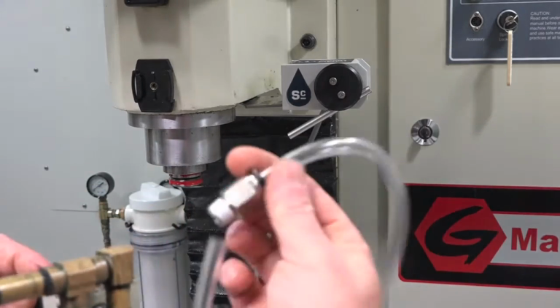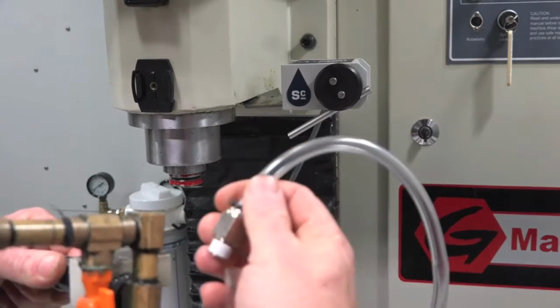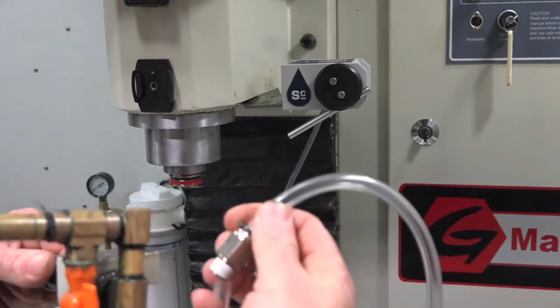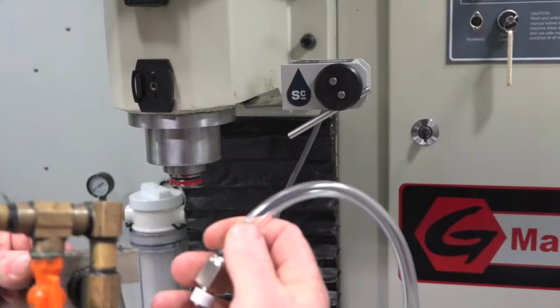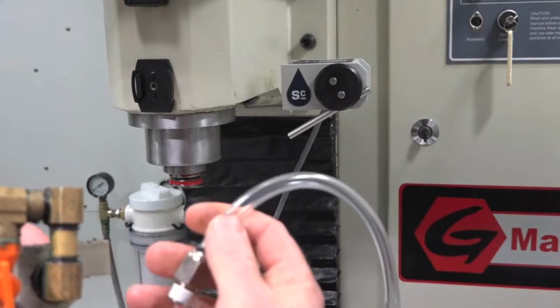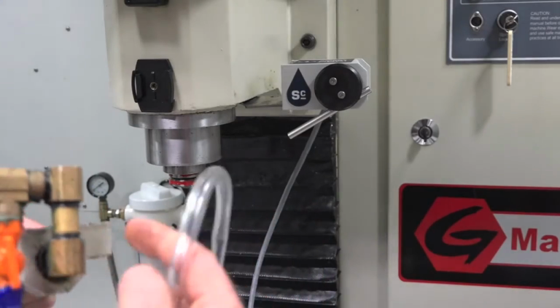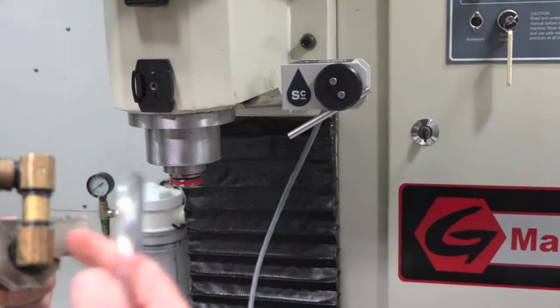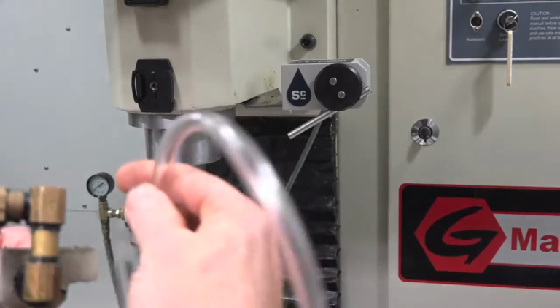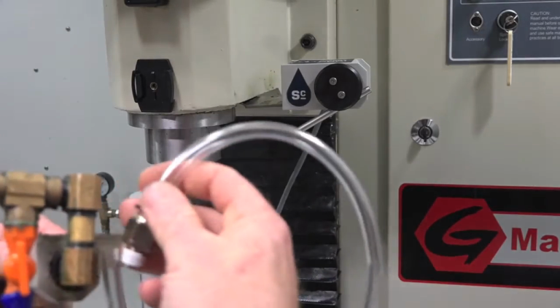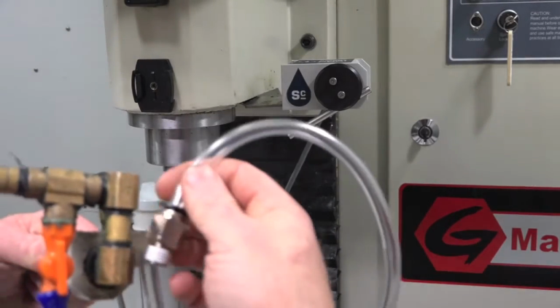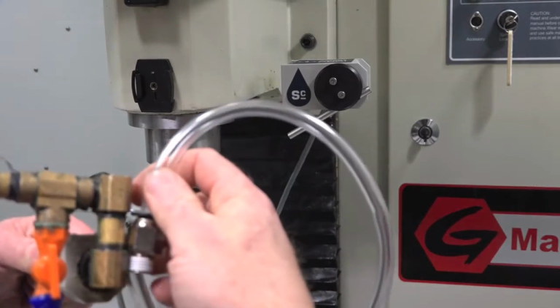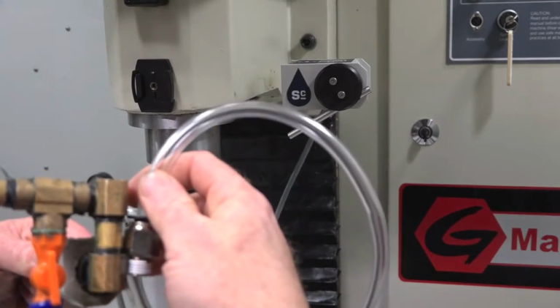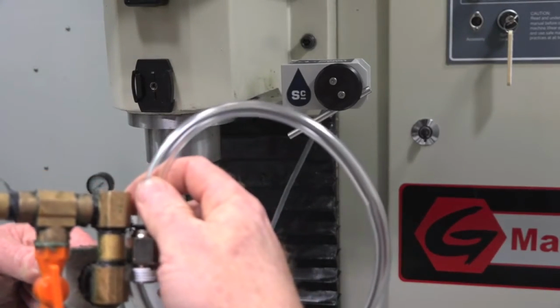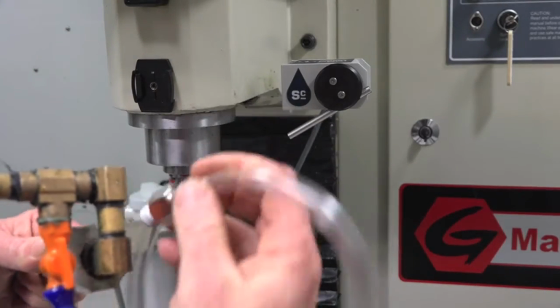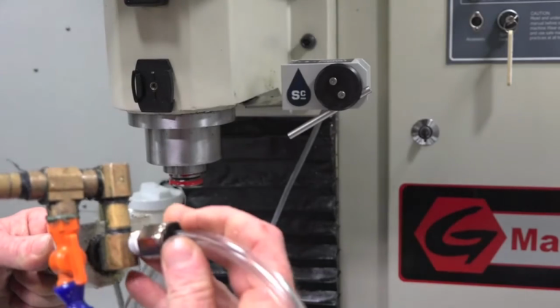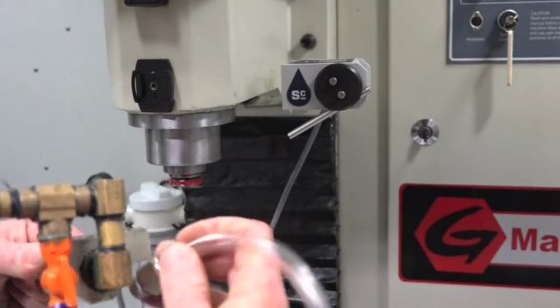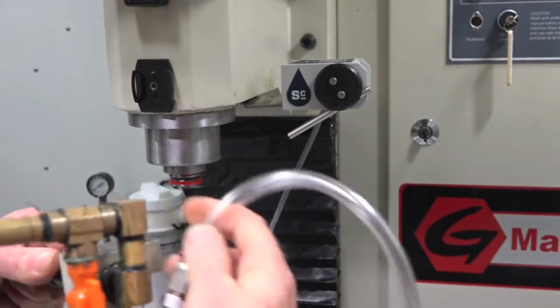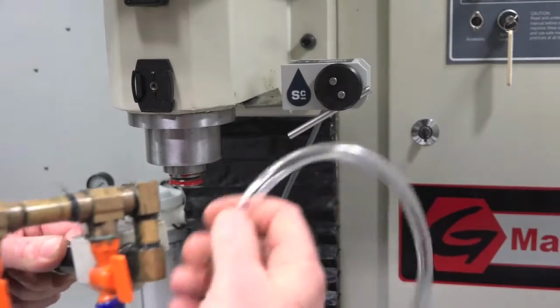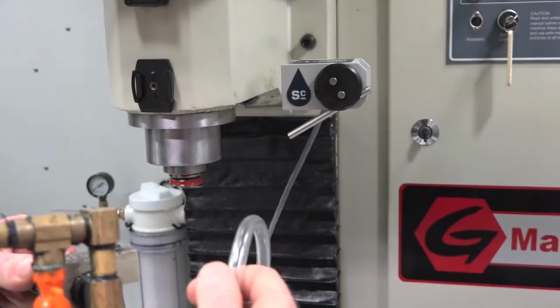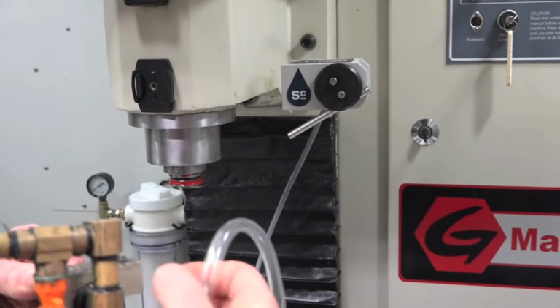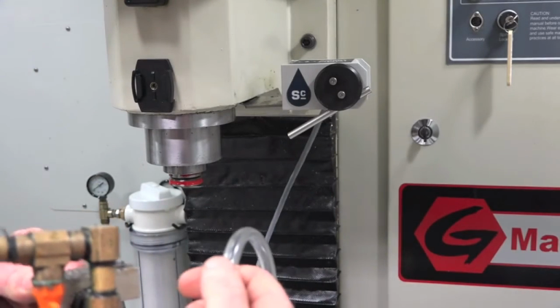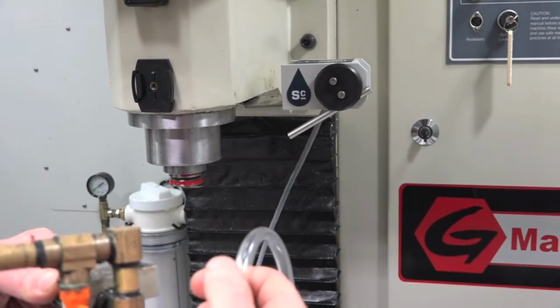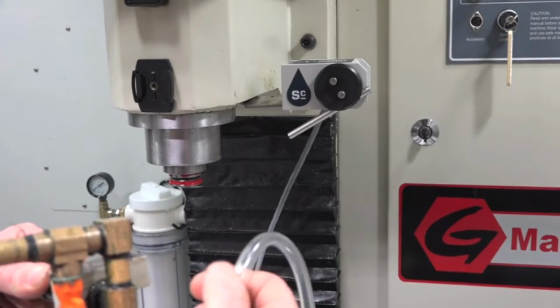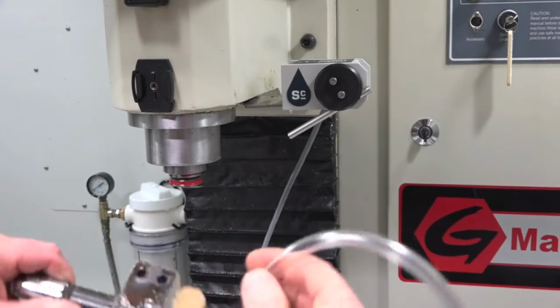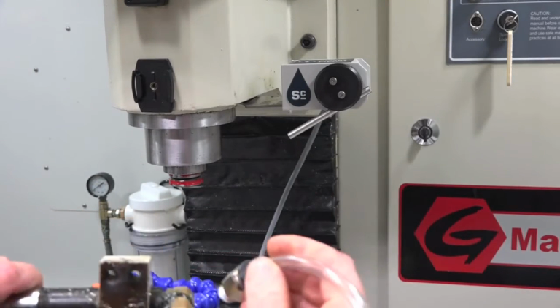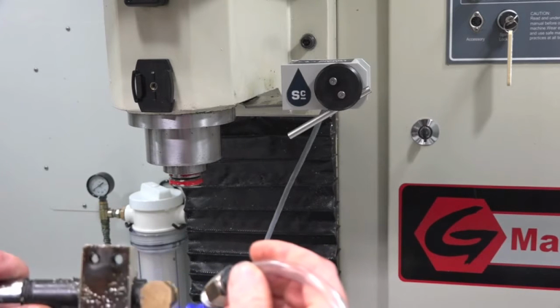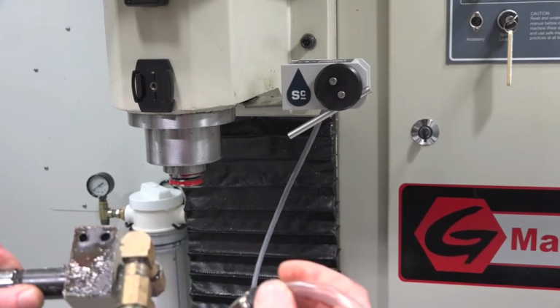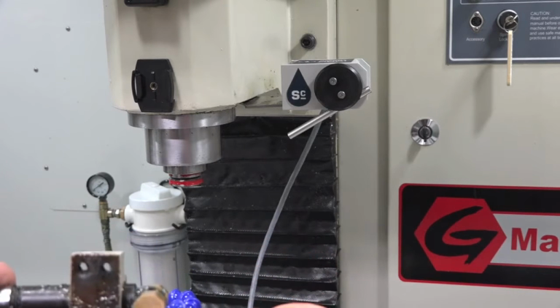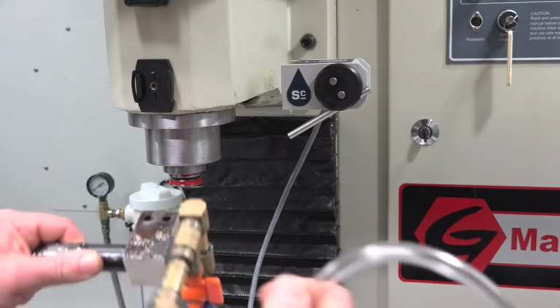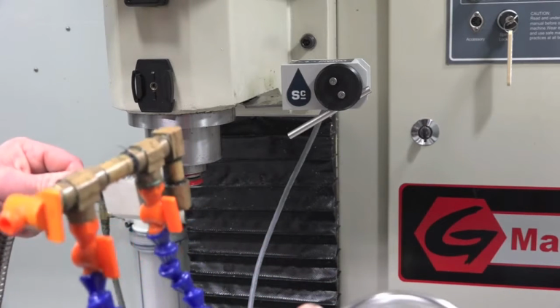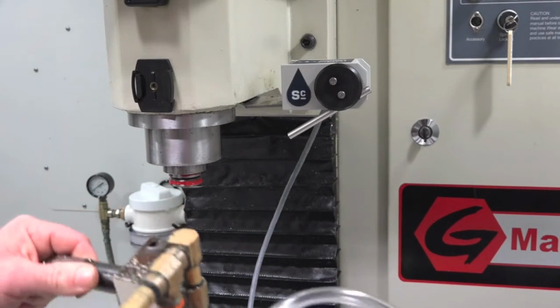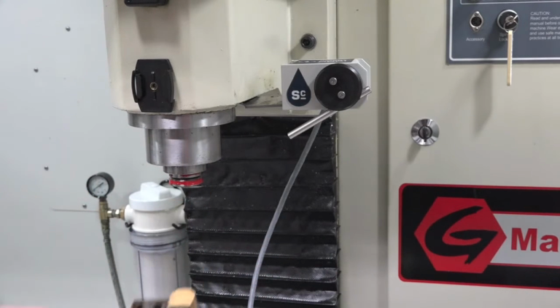For the new hose, I may leave this 90-degree fitting in so it comes up right instead of straight out. I'll see once I get it apart how the configuration sets up, and then we'll get this hooked up and run the cable.